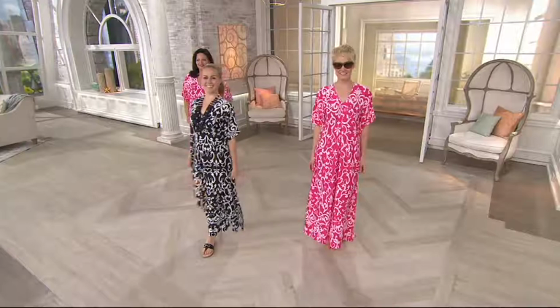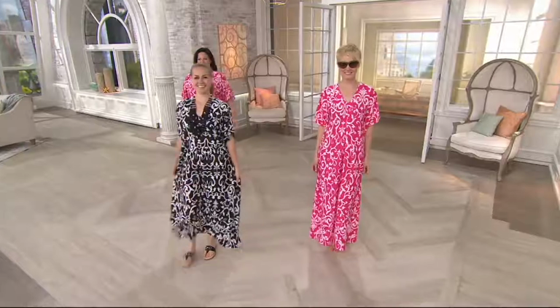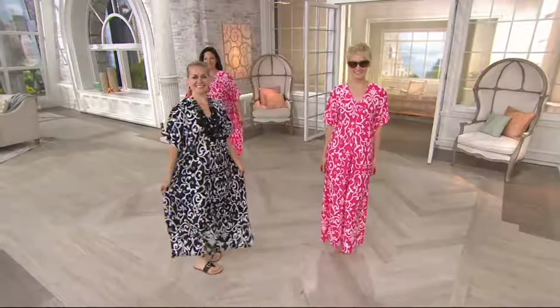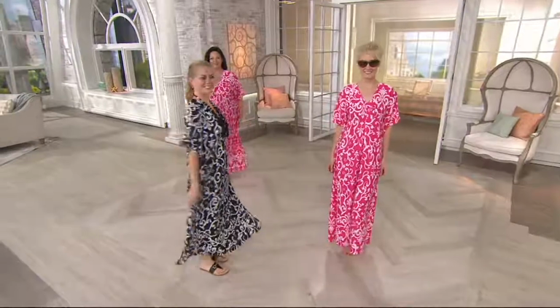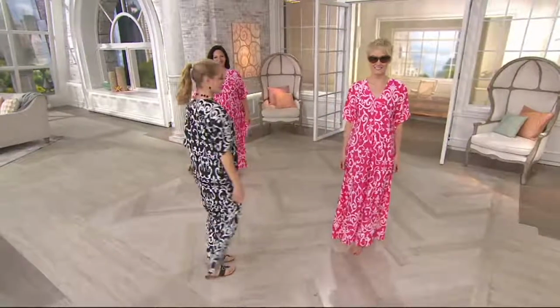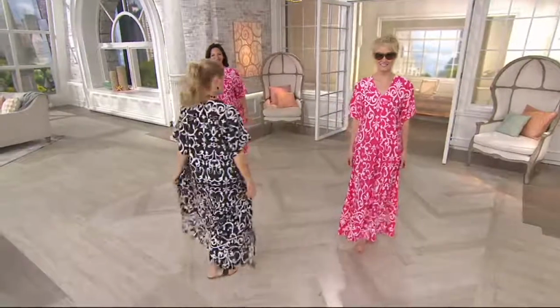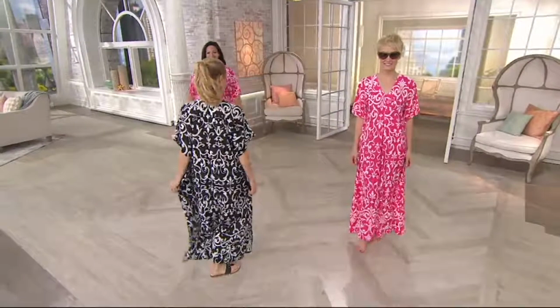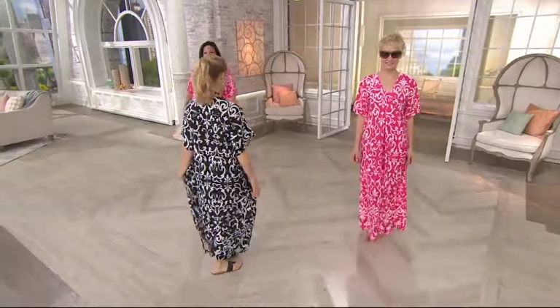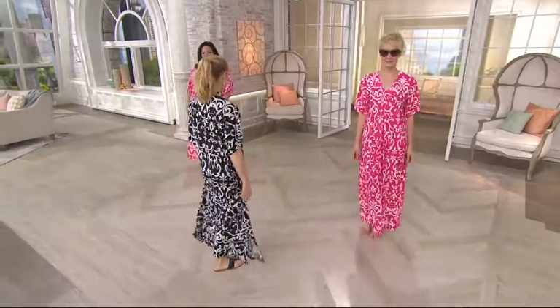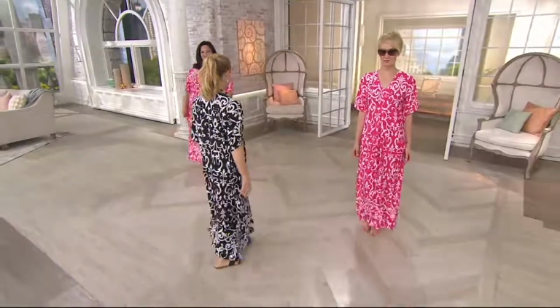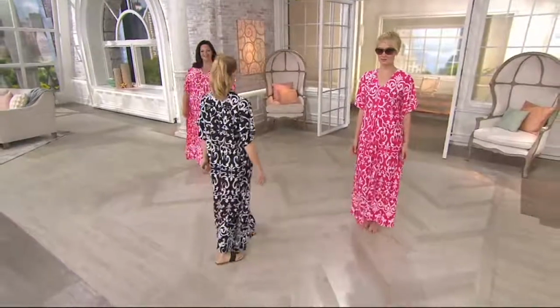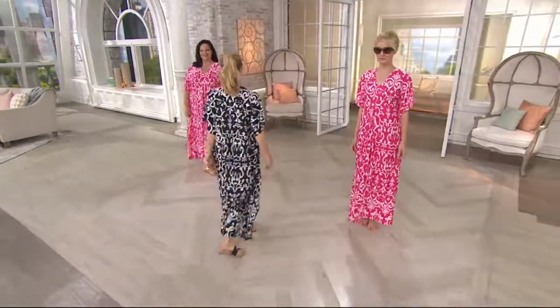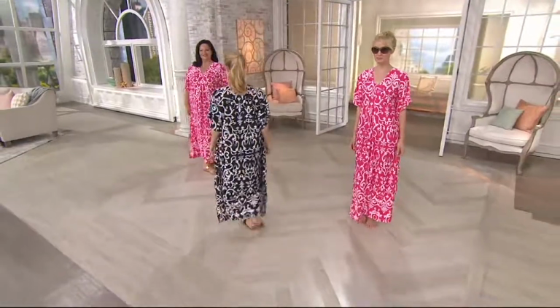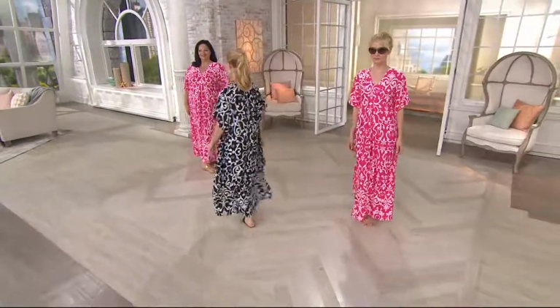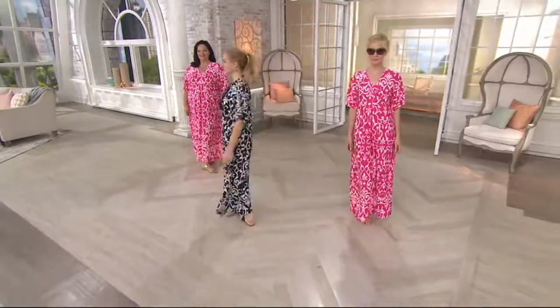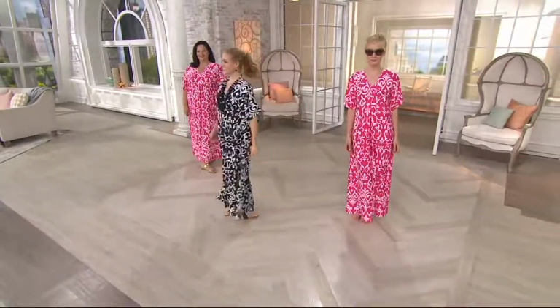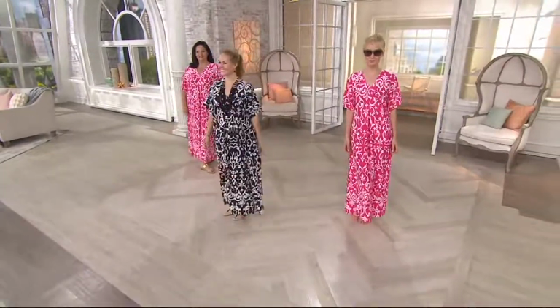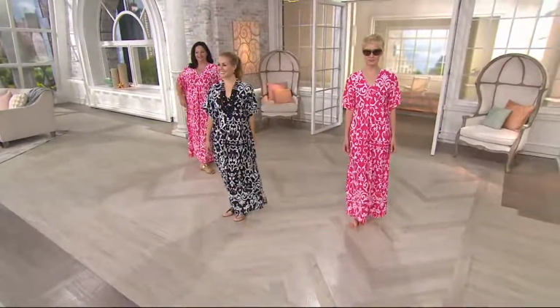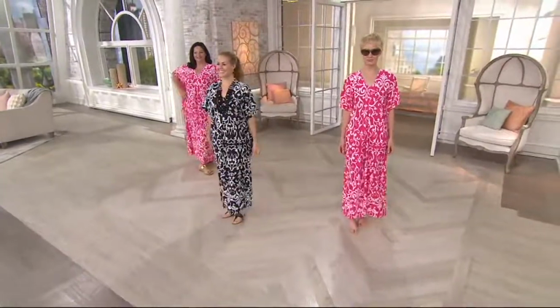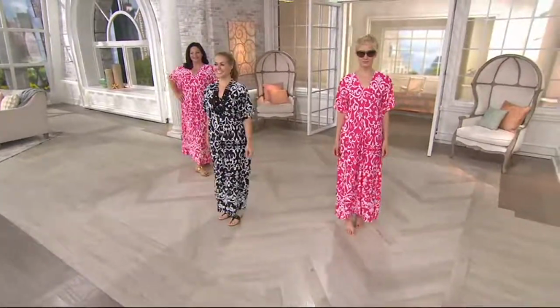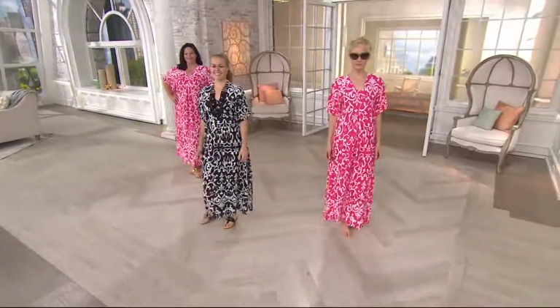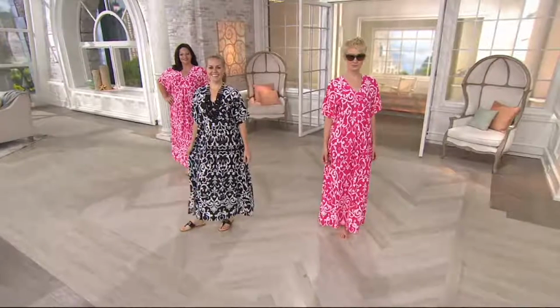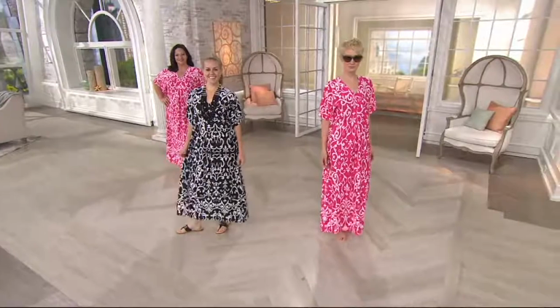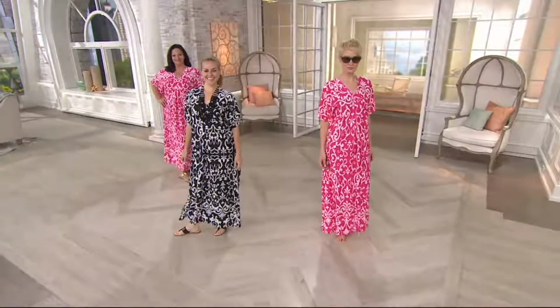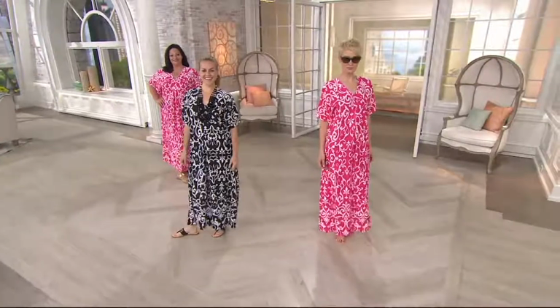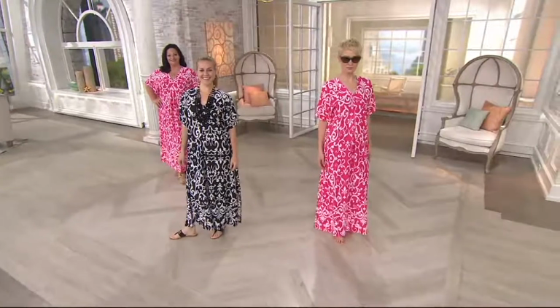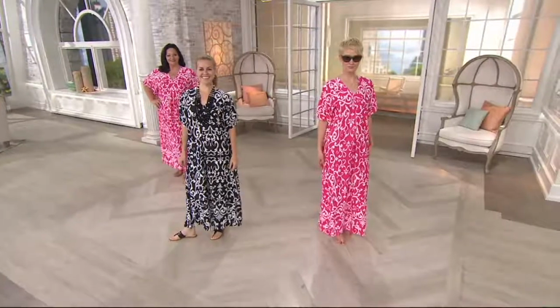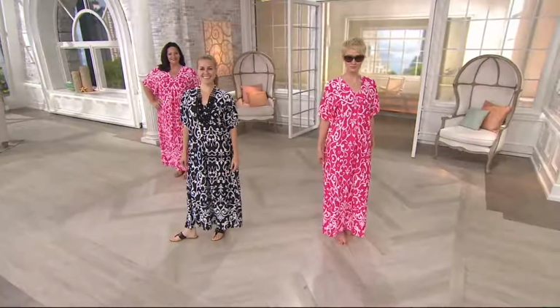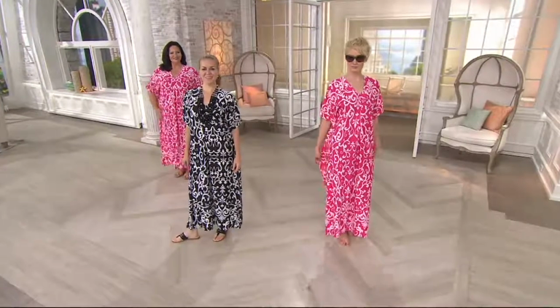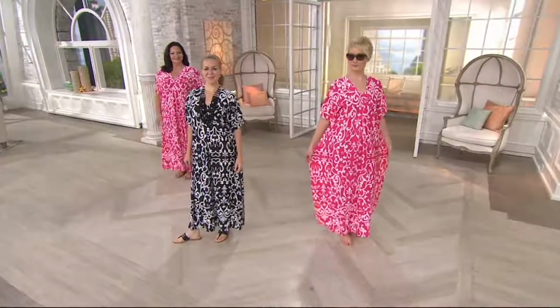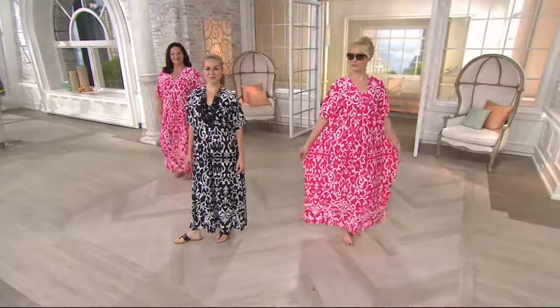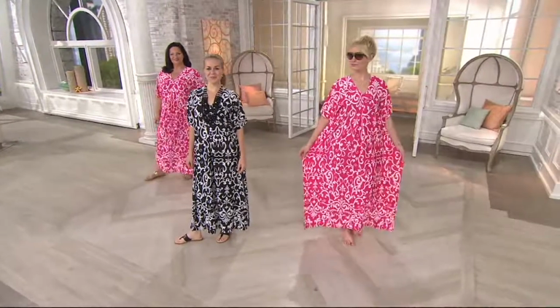Lots and lots of choices. But I love this. This just makes me feel like resort-y. It makes me feel like there's a cabana boy that I hired.